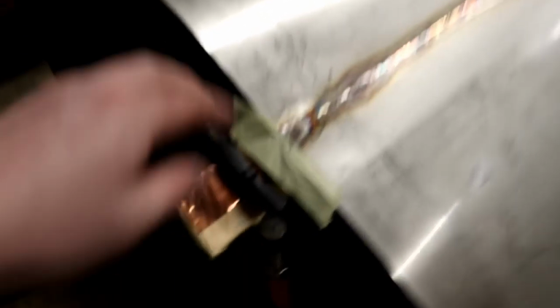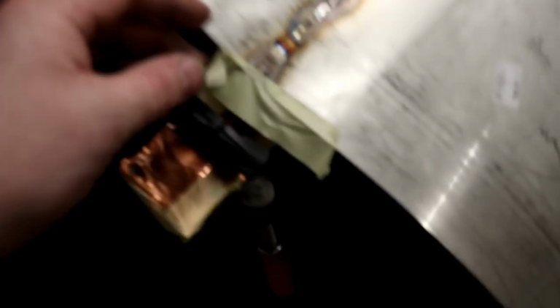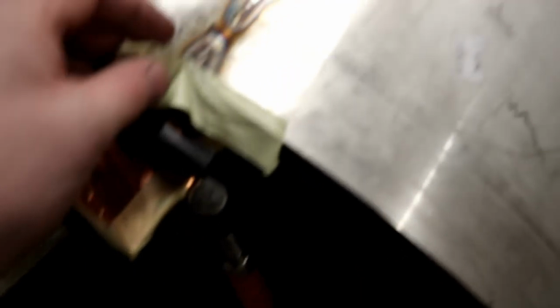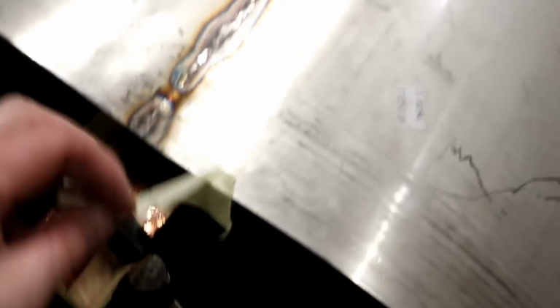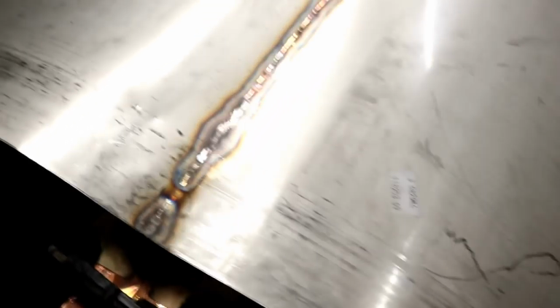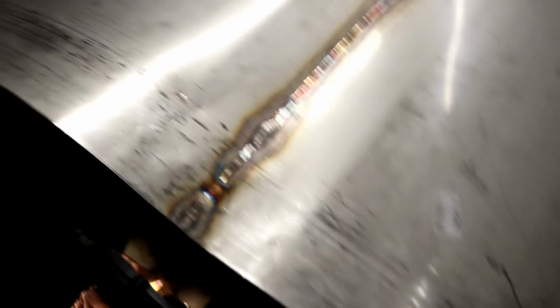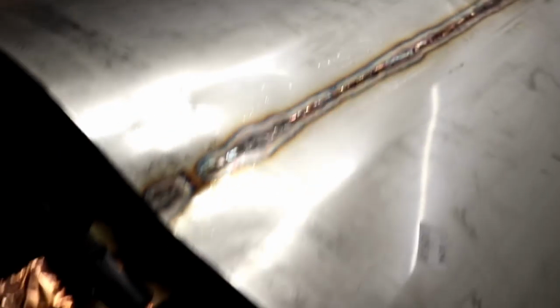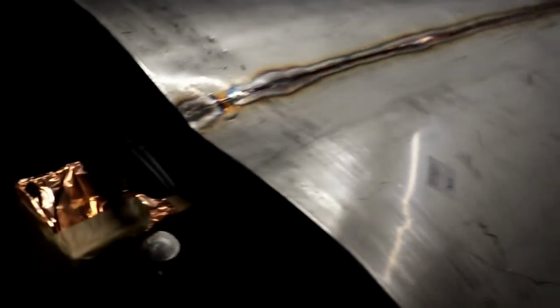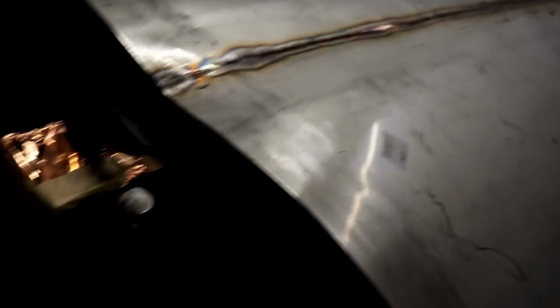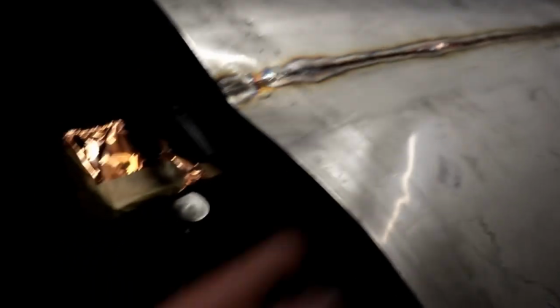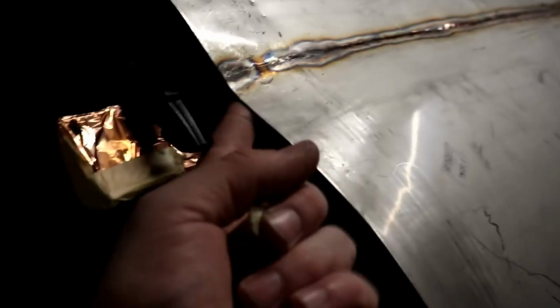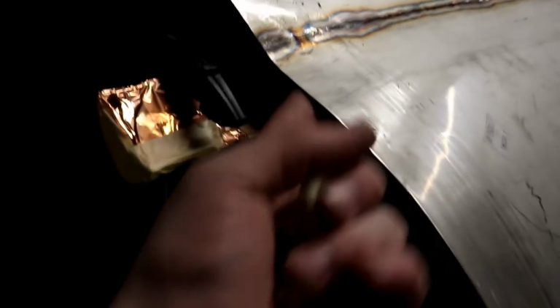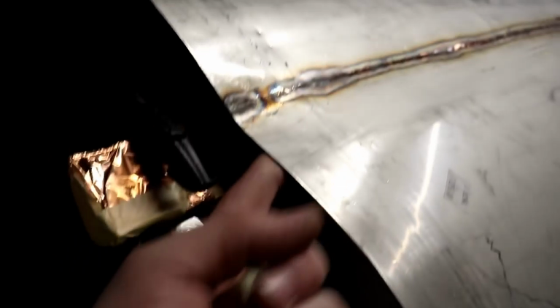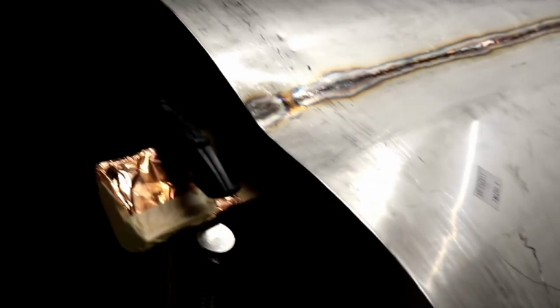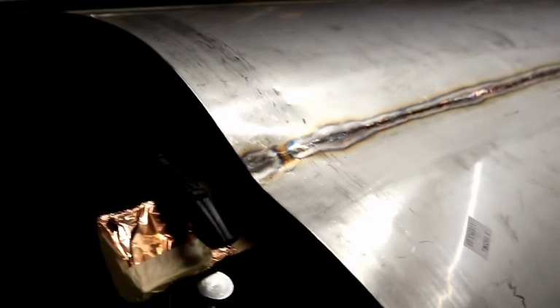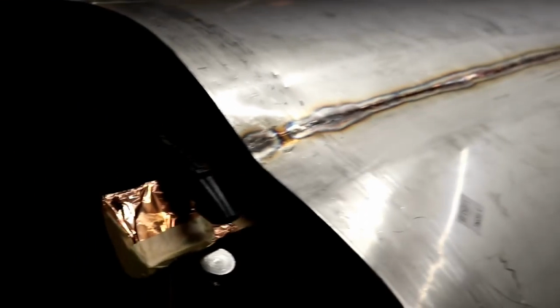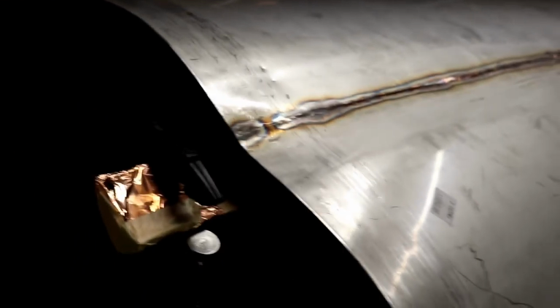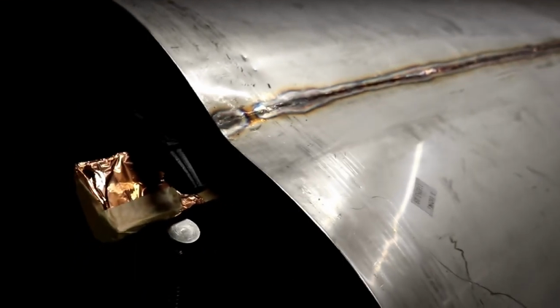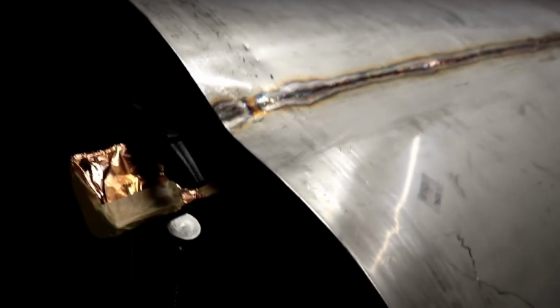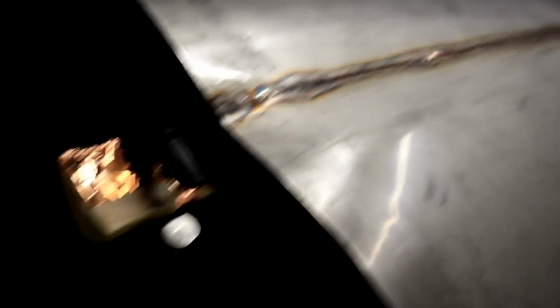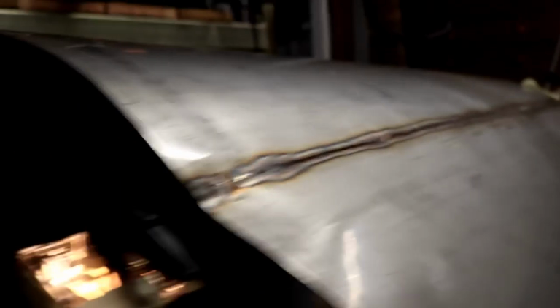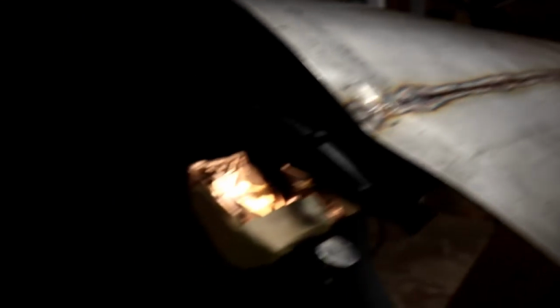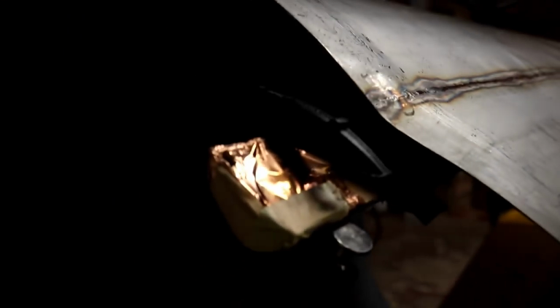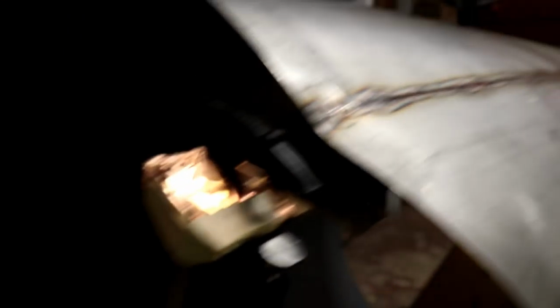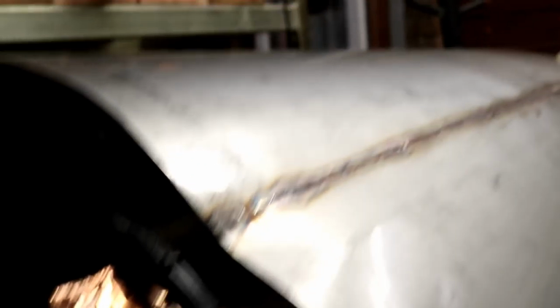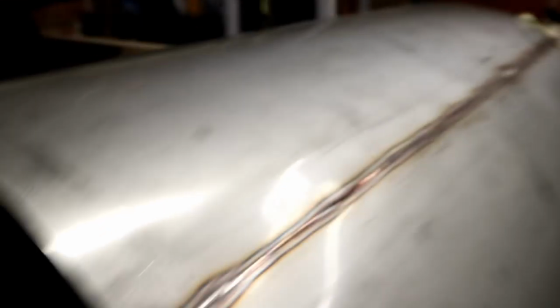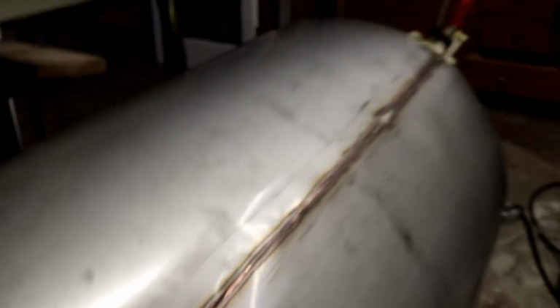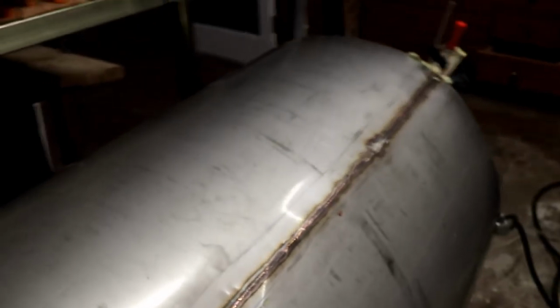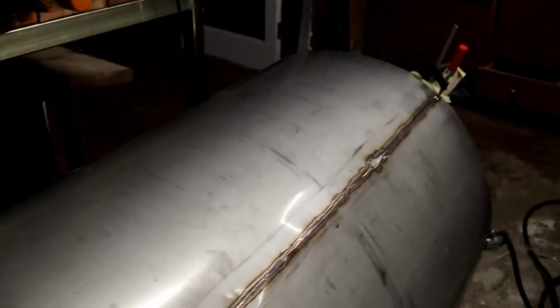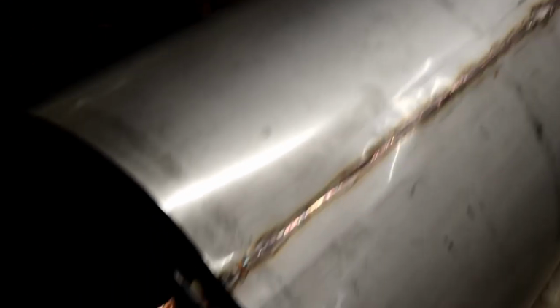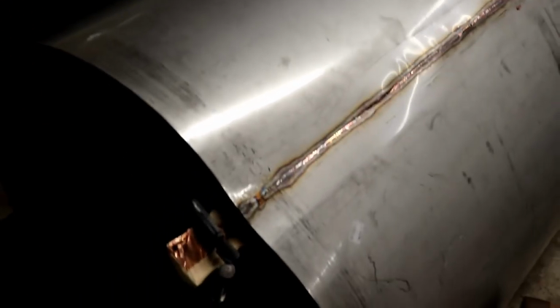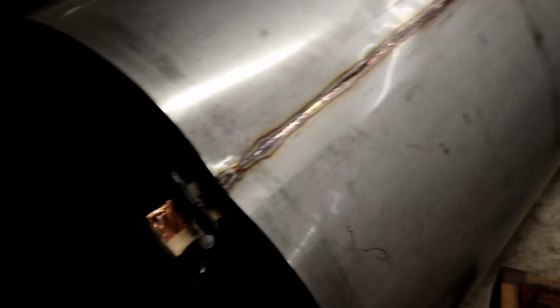Look at the distortion. That's happened since I've gone away, when it's cooled. I'll be able to hammer that out, though. I'm not too worried. Well, that surprised me.